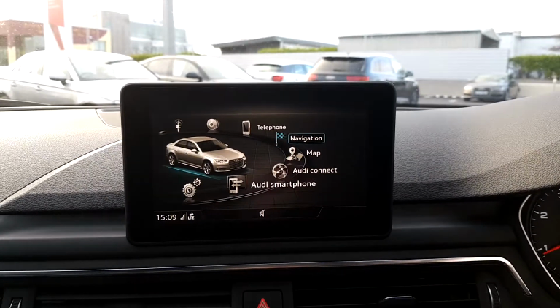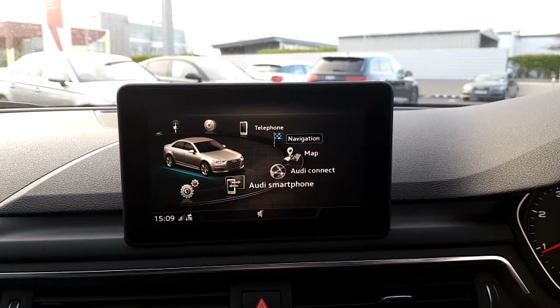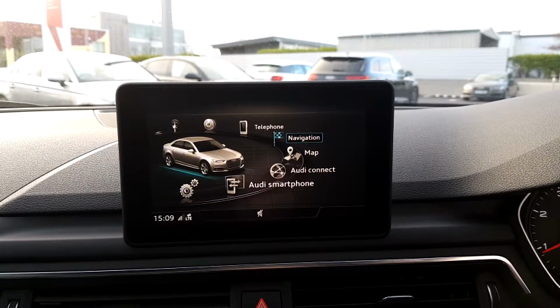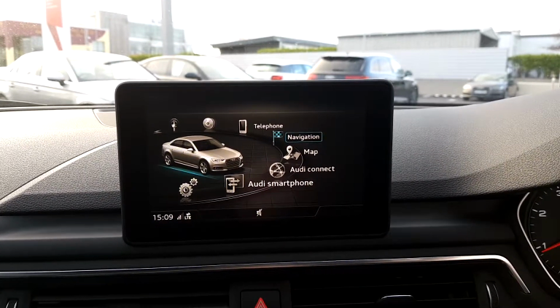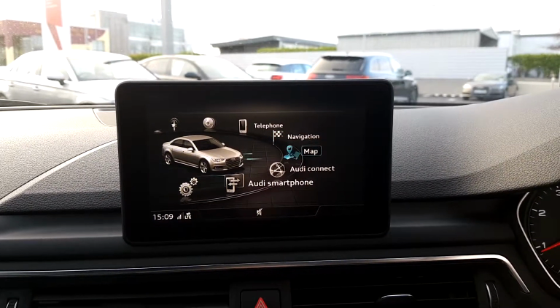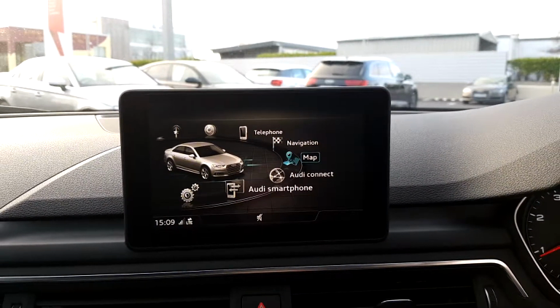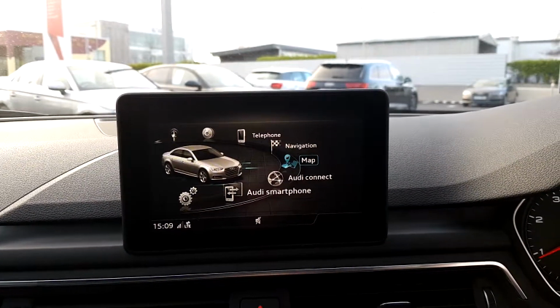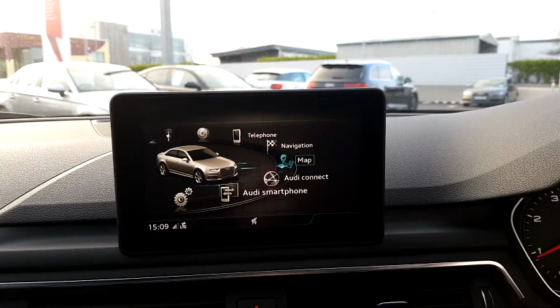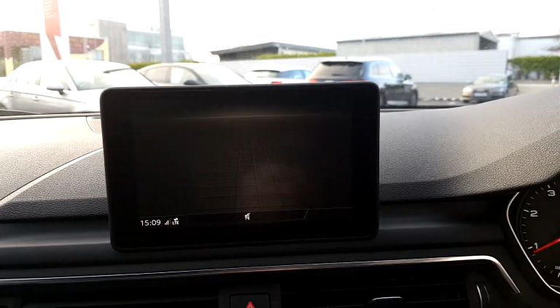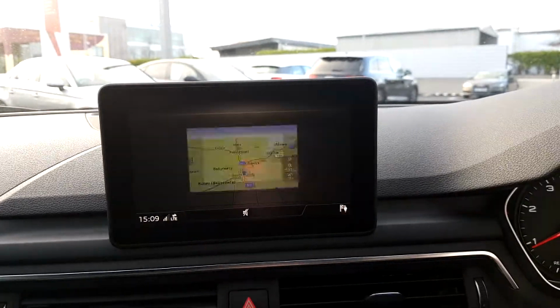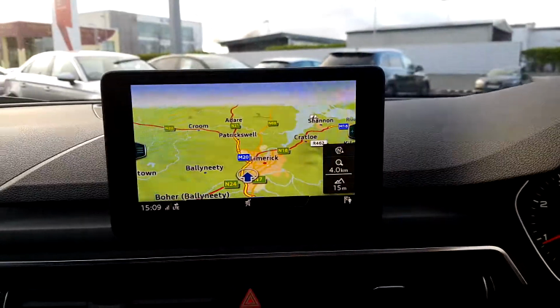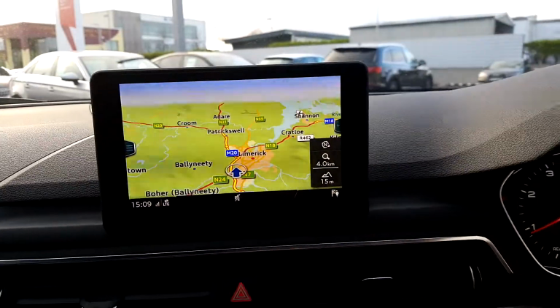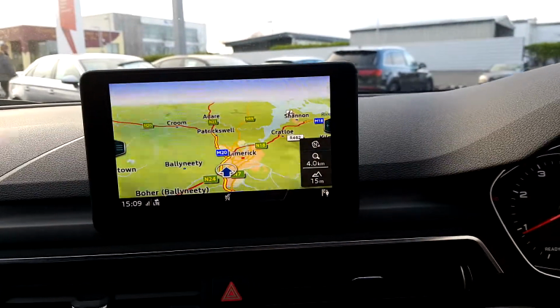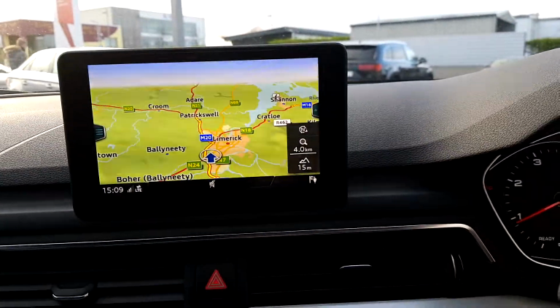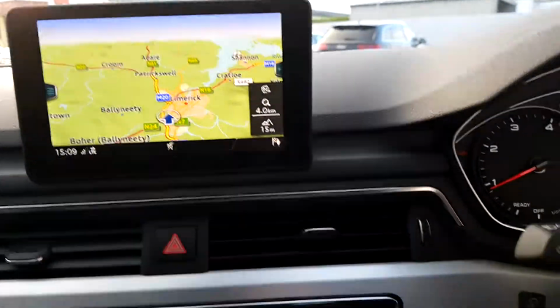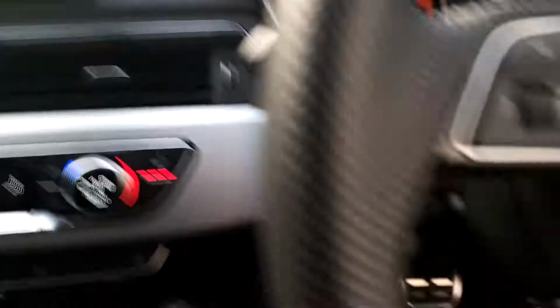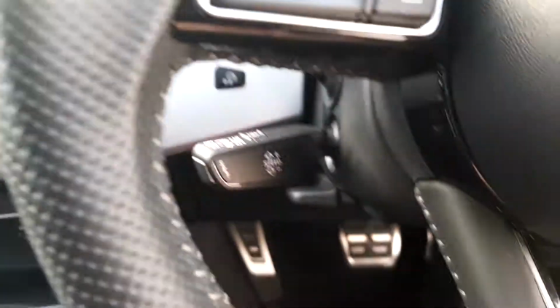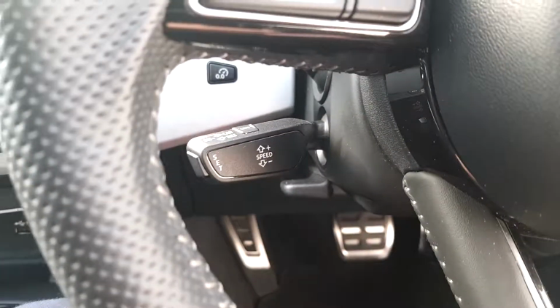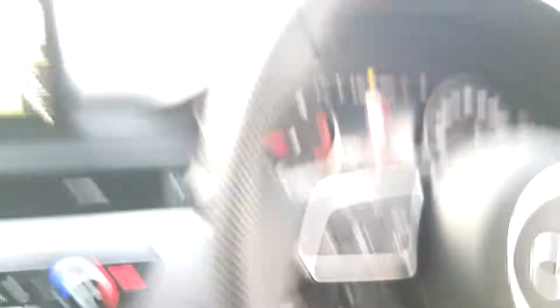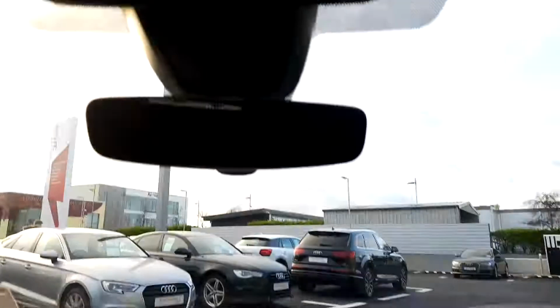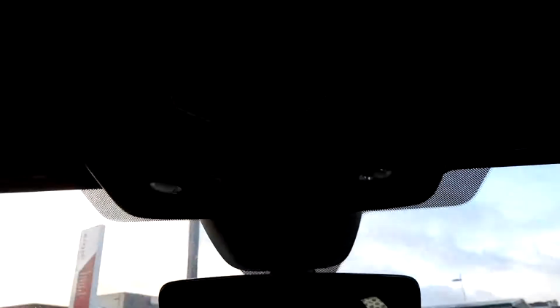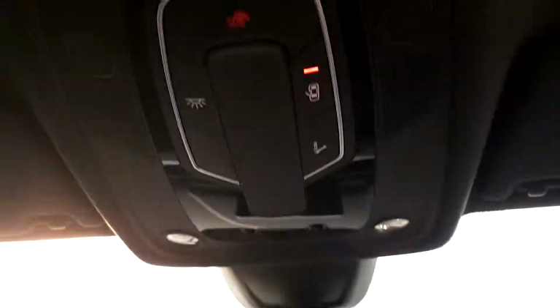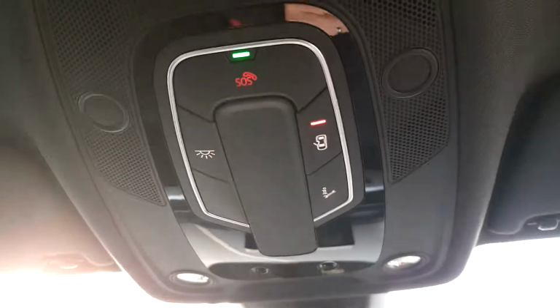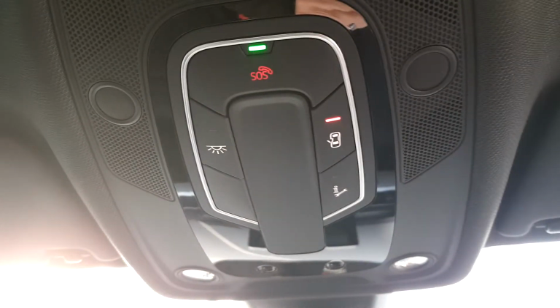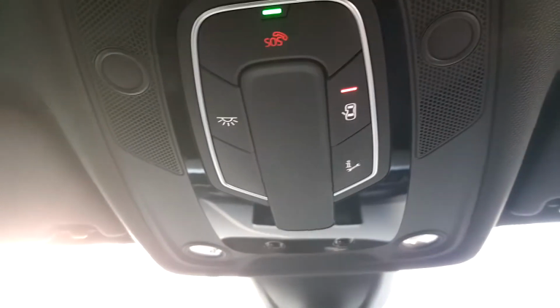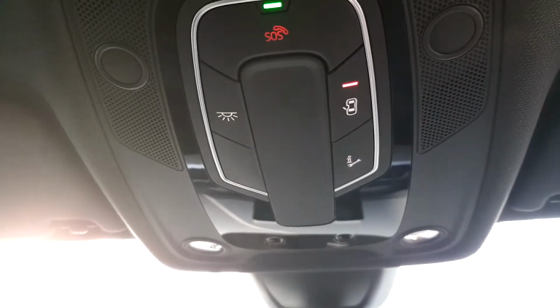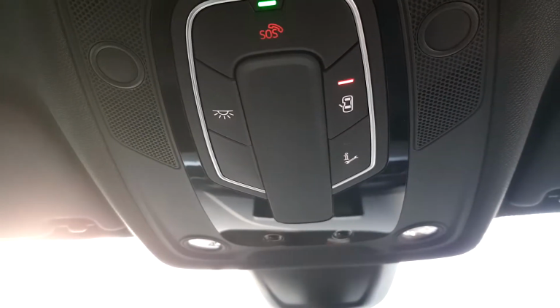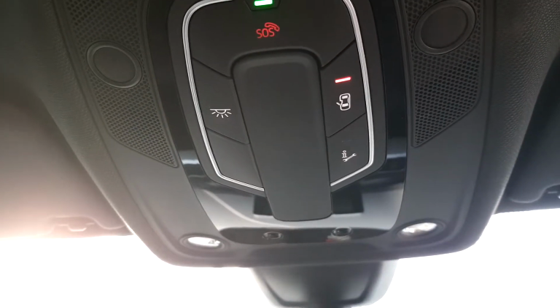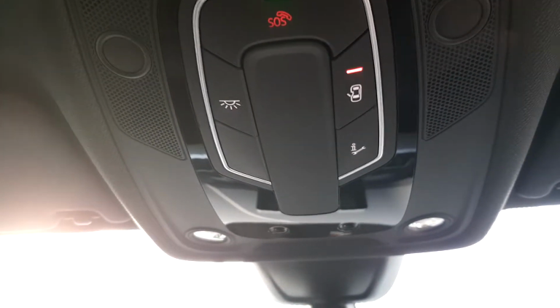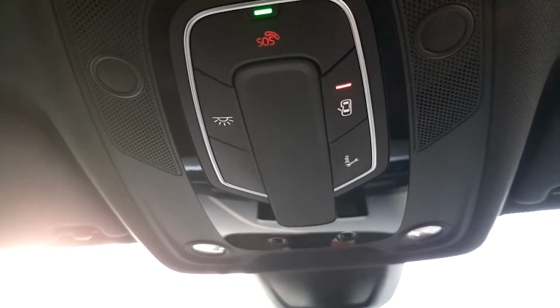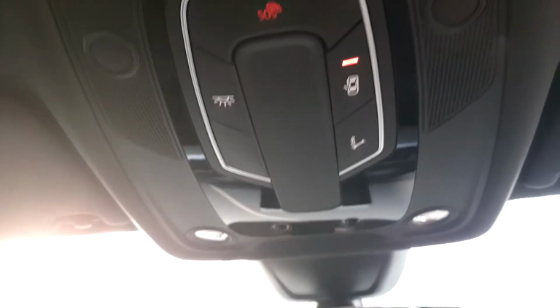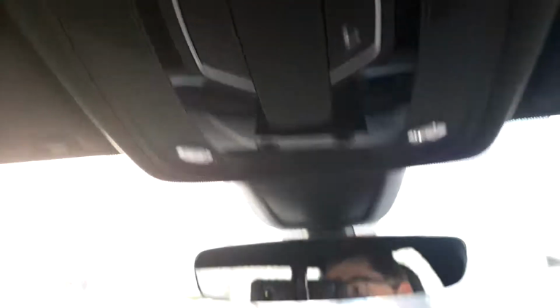As well as satellite navigation, Bluetooth connectivity for mobile phone music streaming, speed limiter, SOS maintenance functionality, and a CD player.